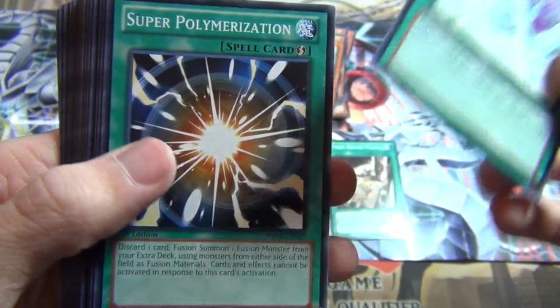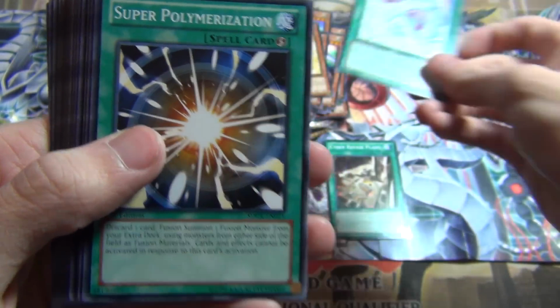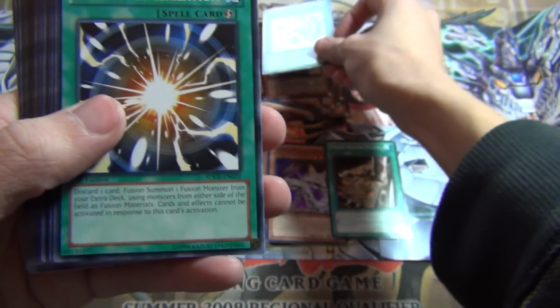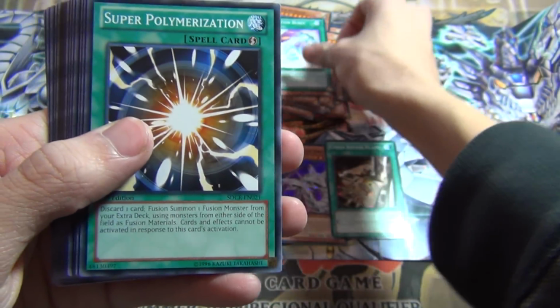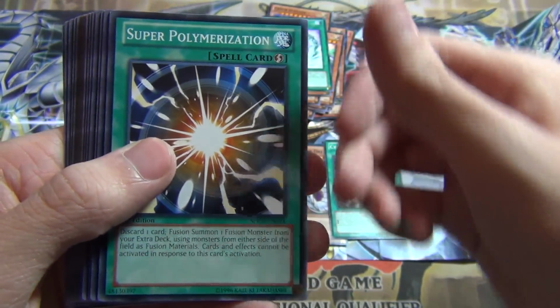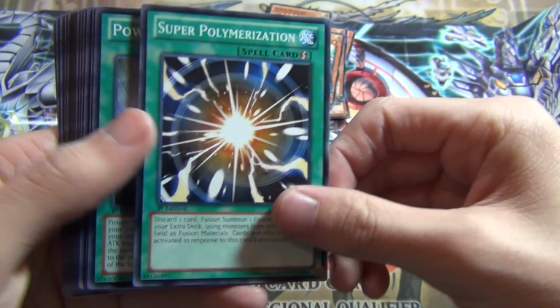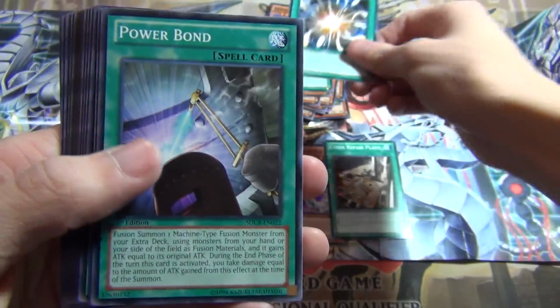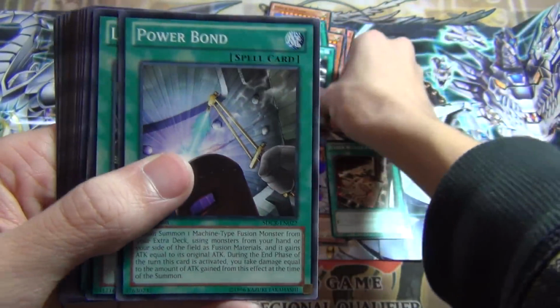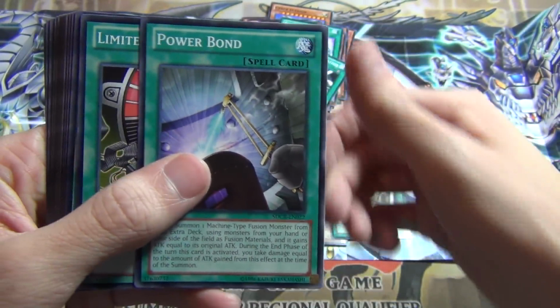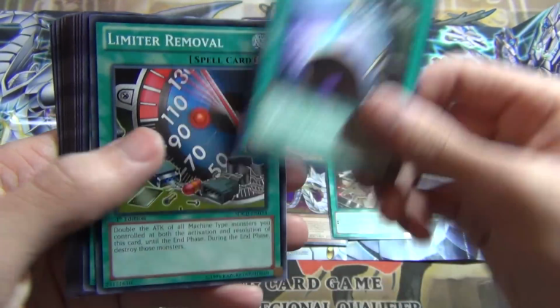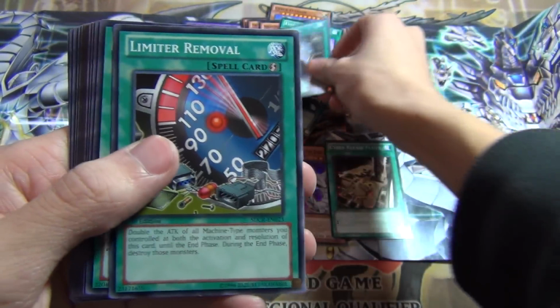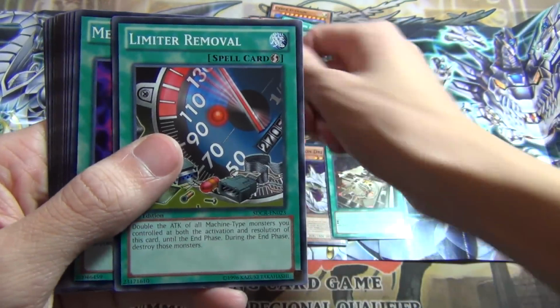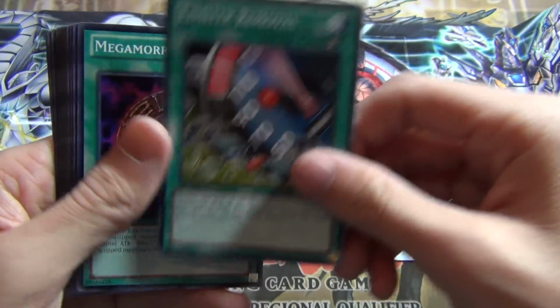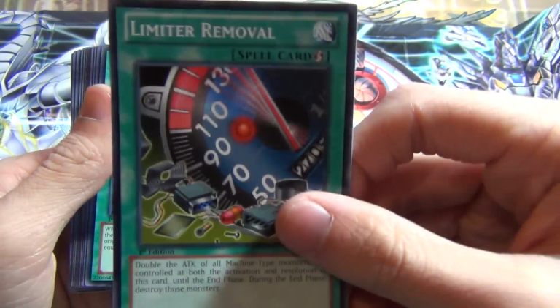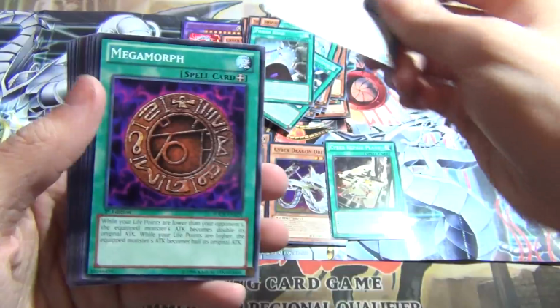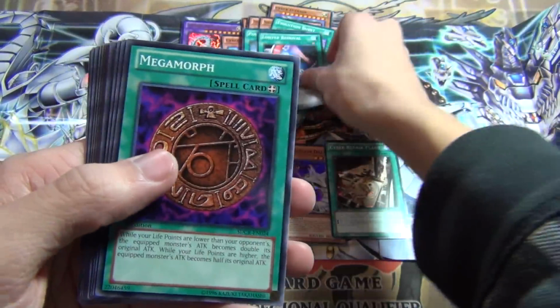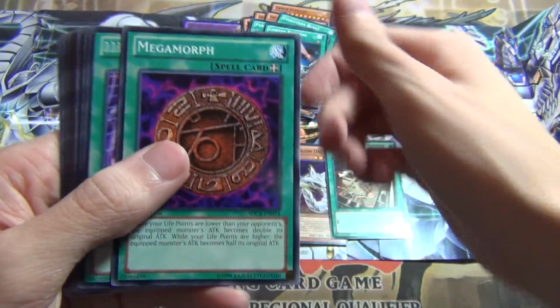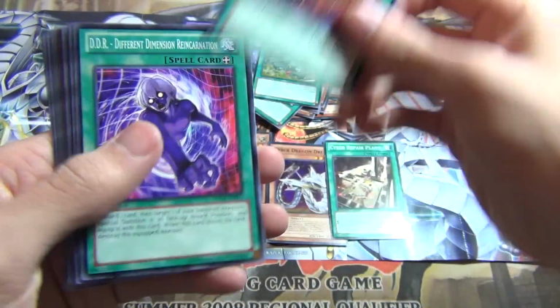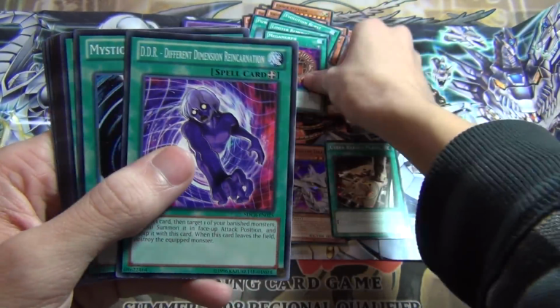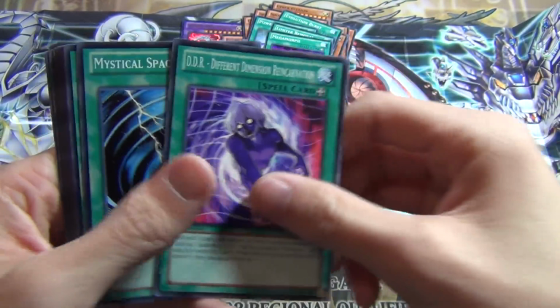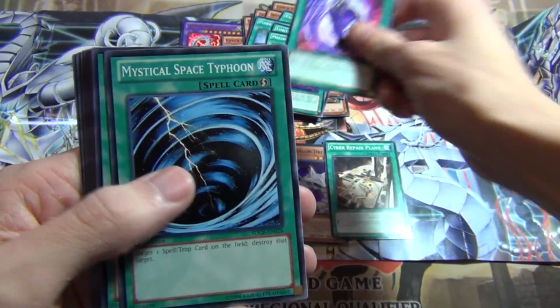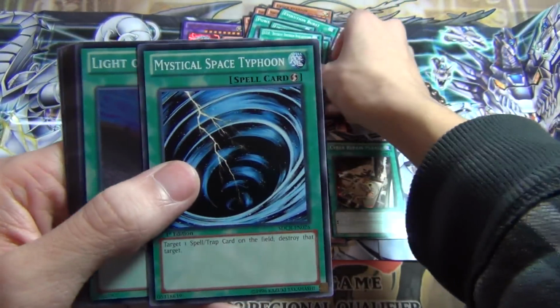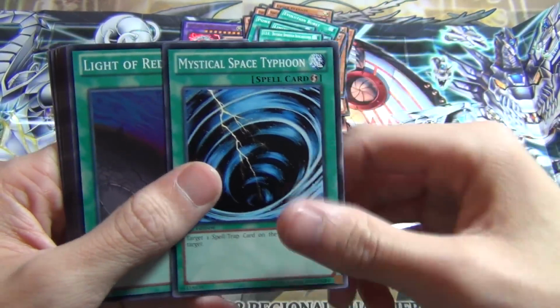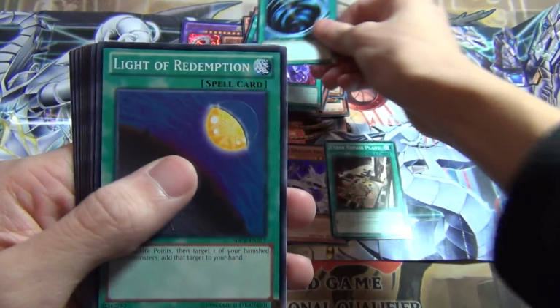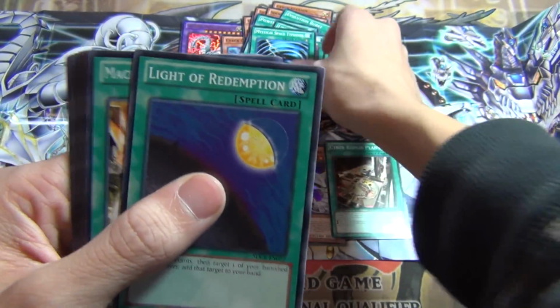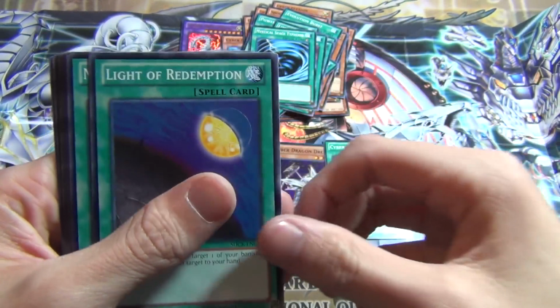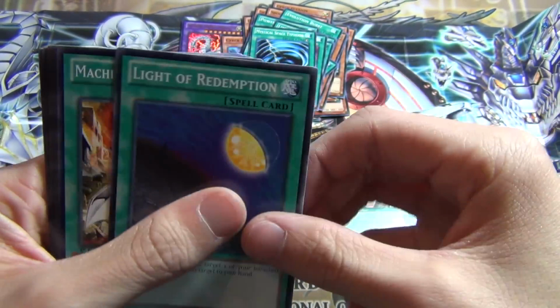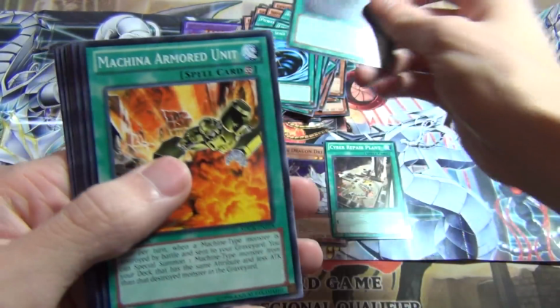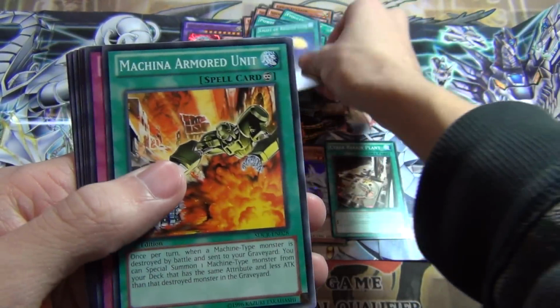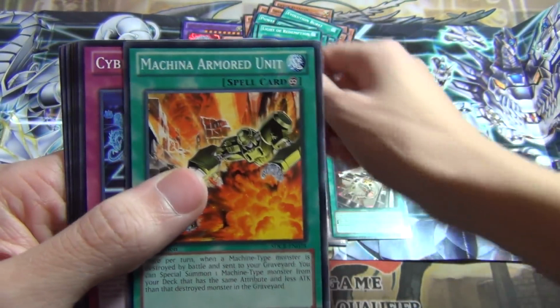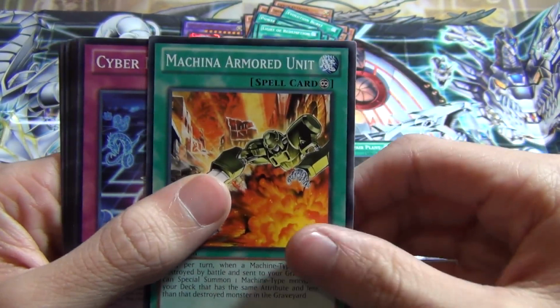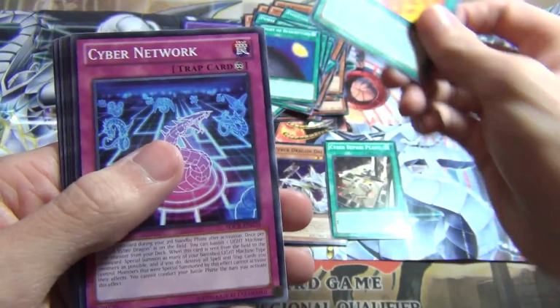Evolution Burst, Super Poly, Power Bond — that's busted — Mega Morph, DDR, MST, Ladder Redemption, and a Machina card.